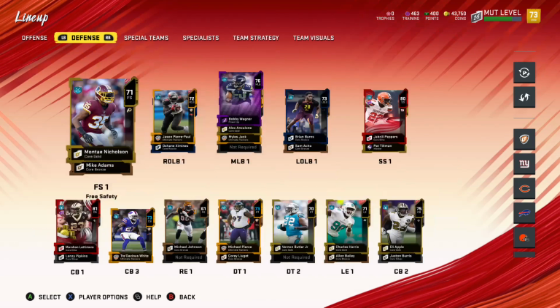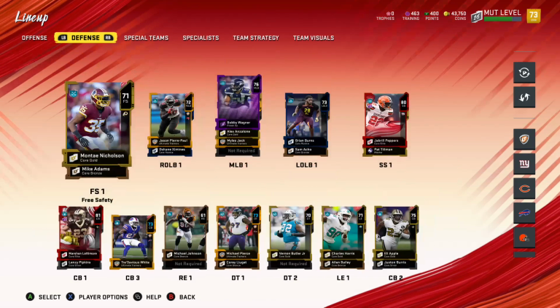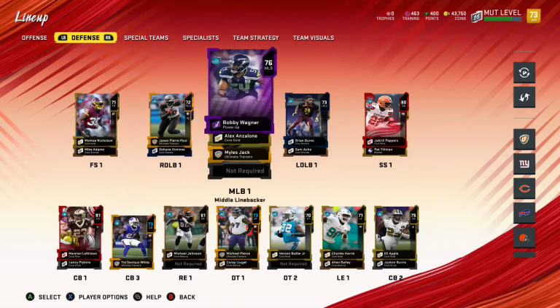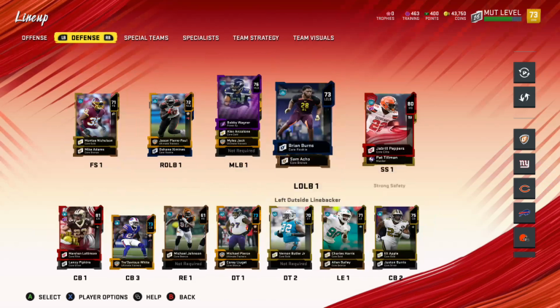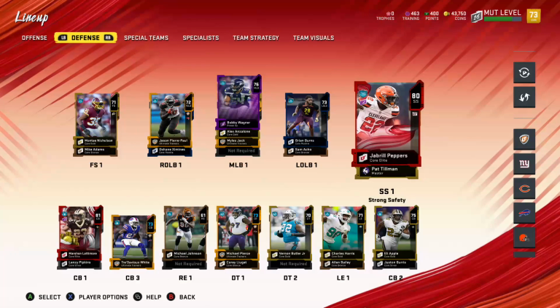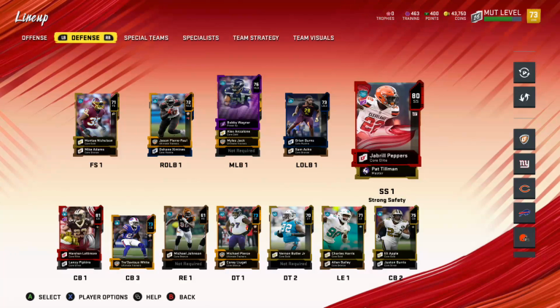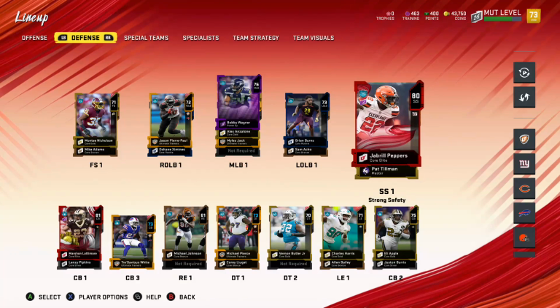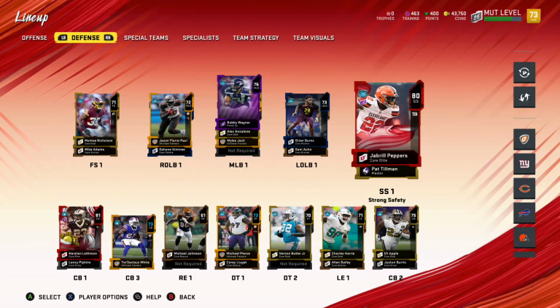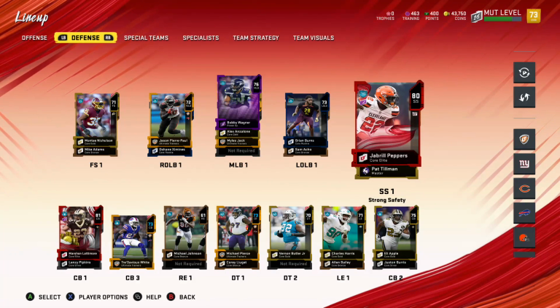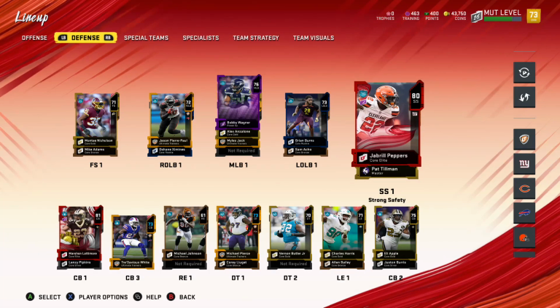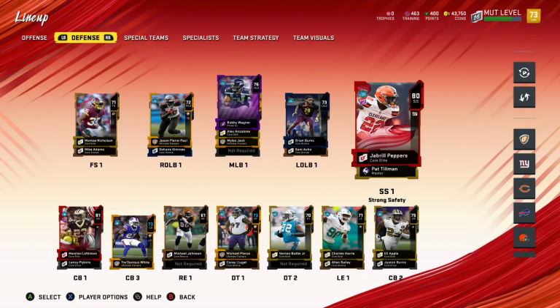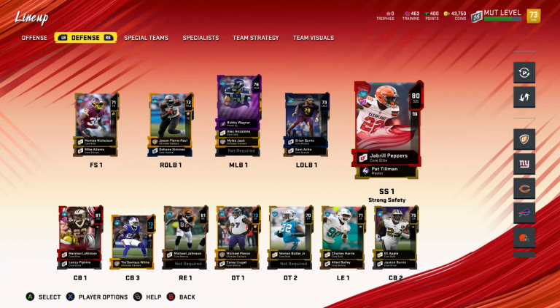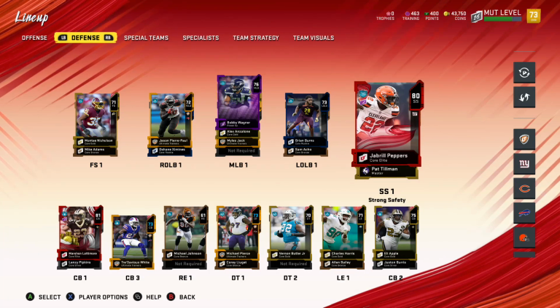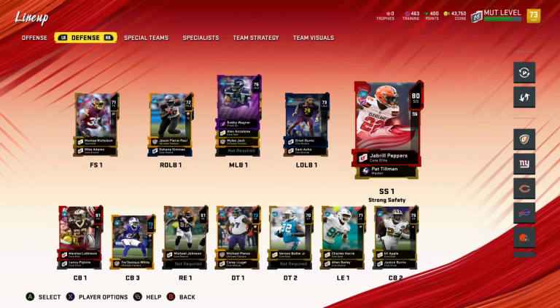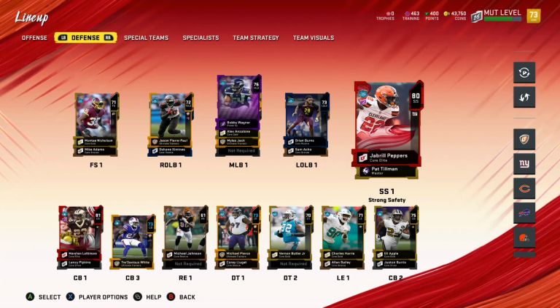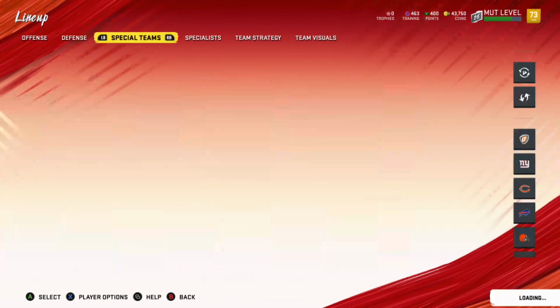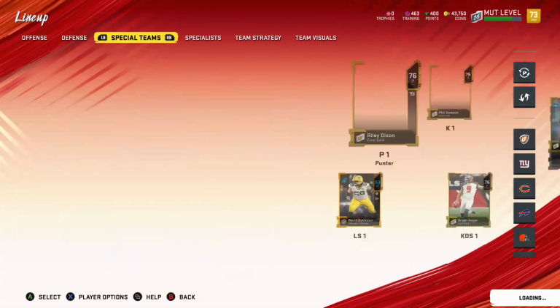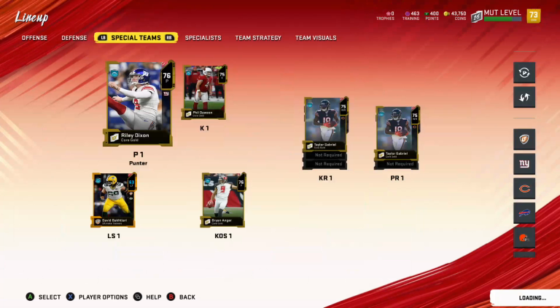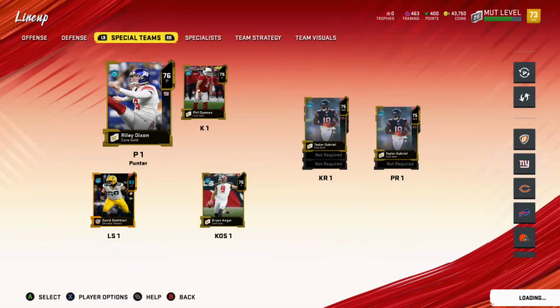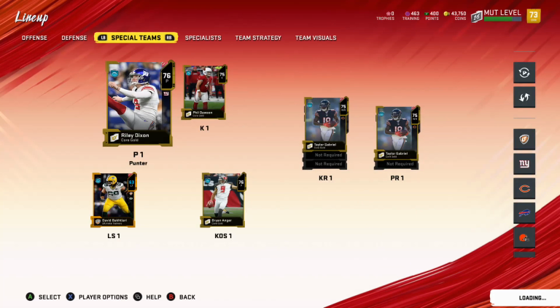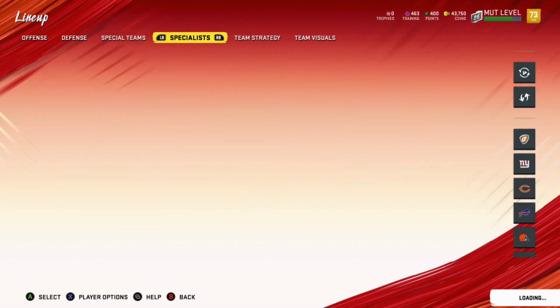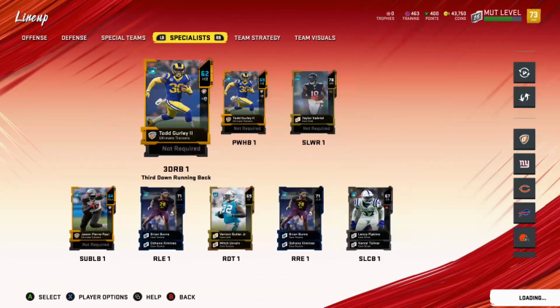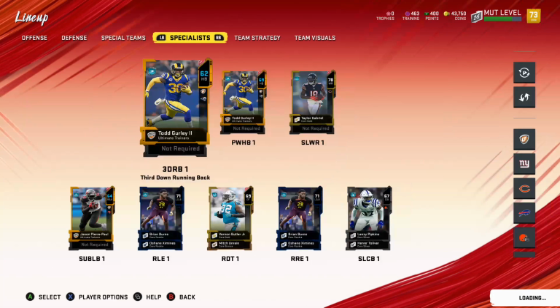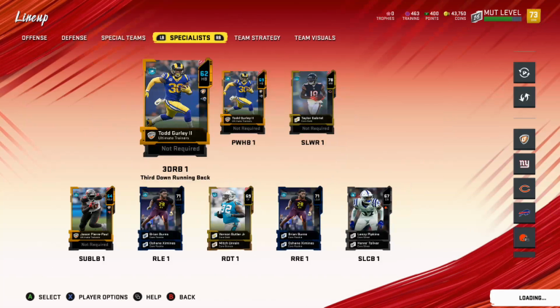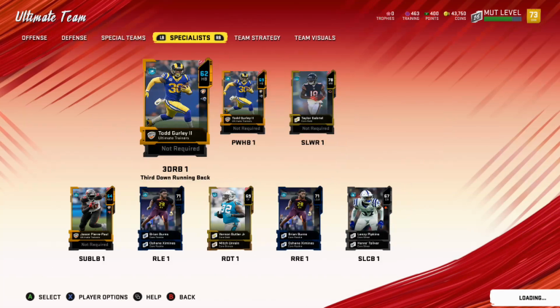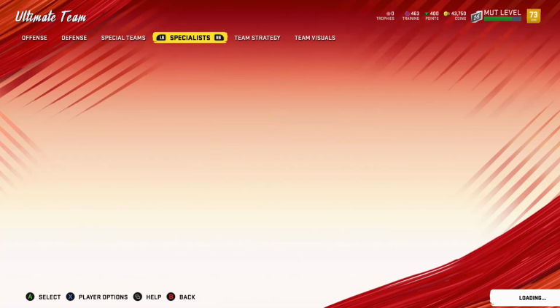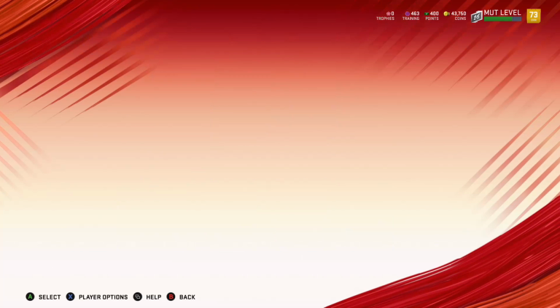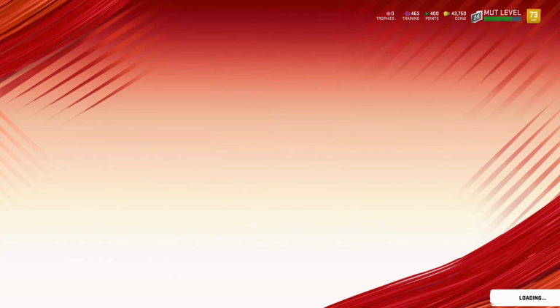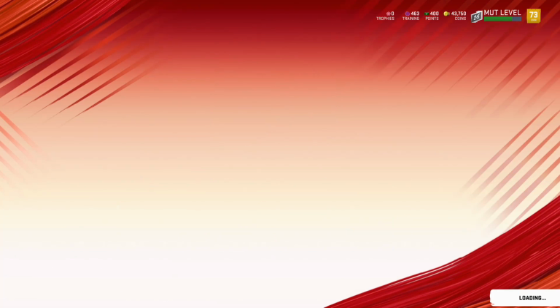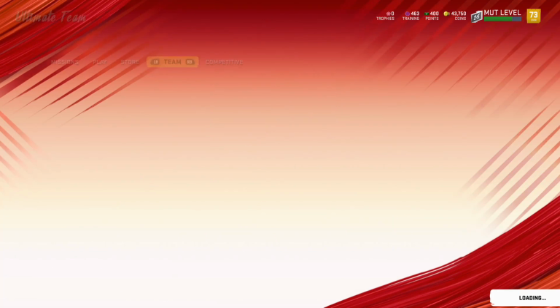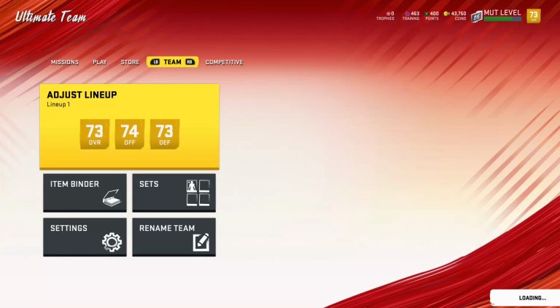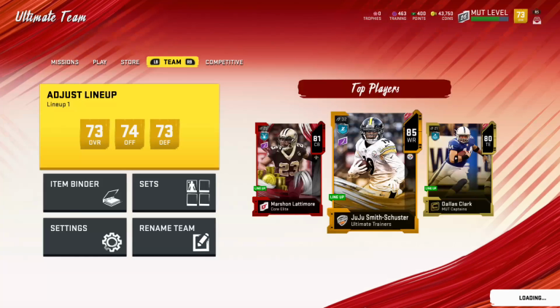Jabril Peppers I got just for training points — you can buy a pack with coins or trading. Not much has changed otherwise. I packed a new punter and I'm in the market for a new running back.